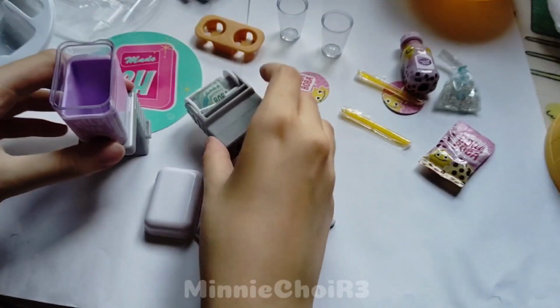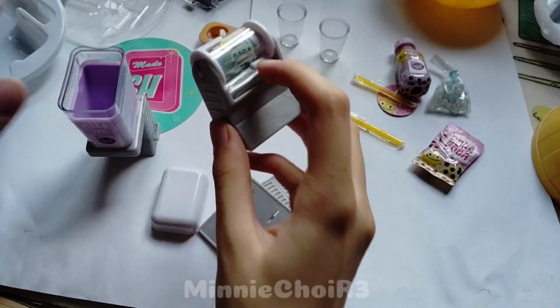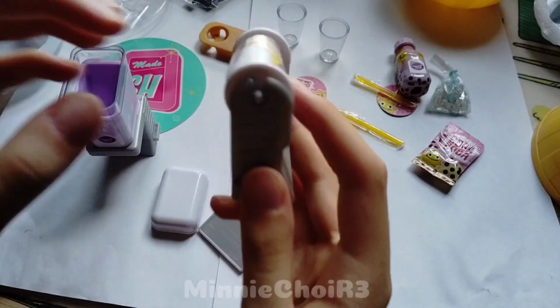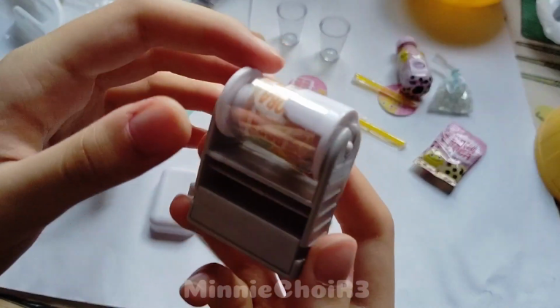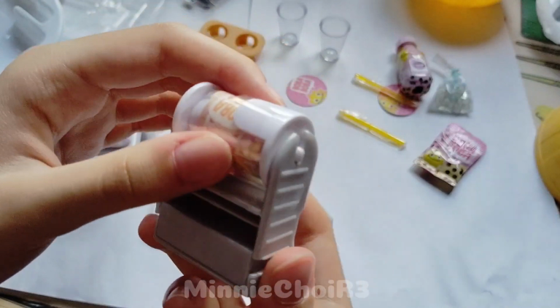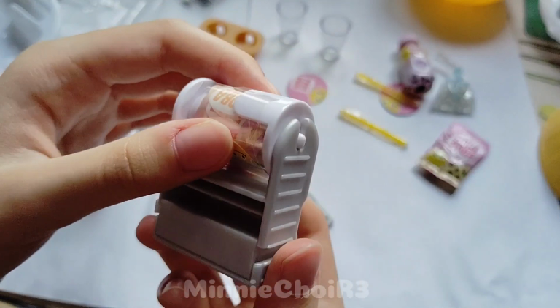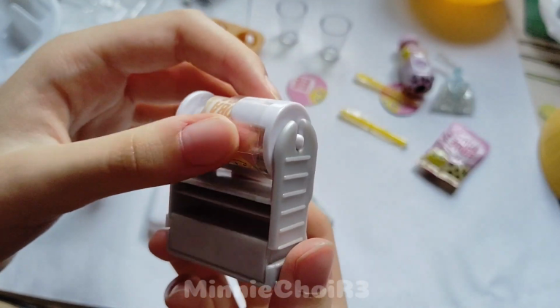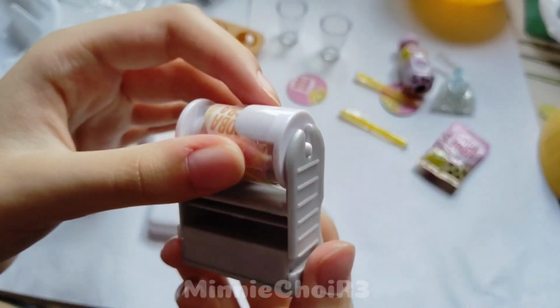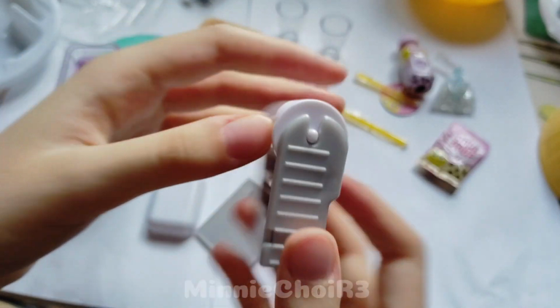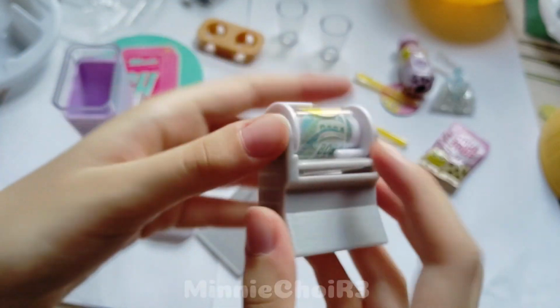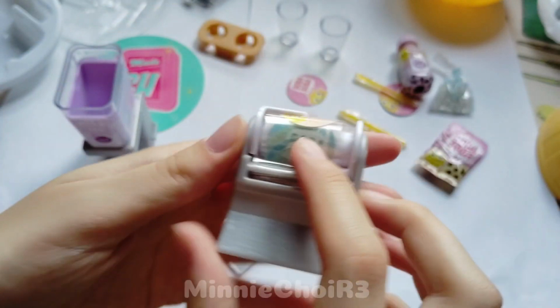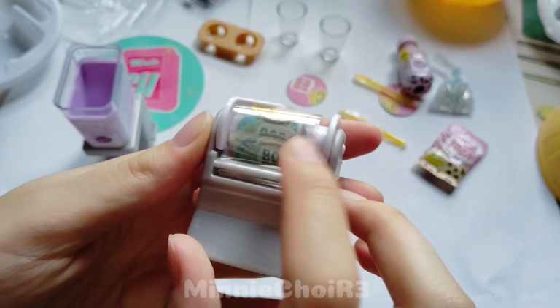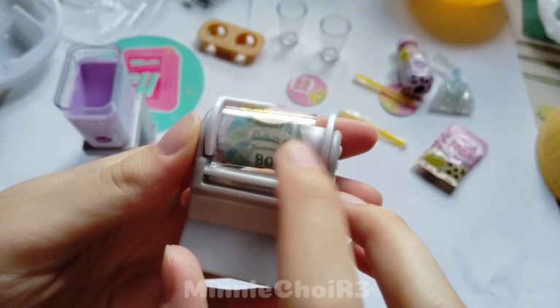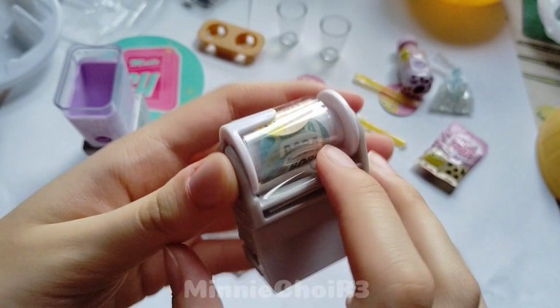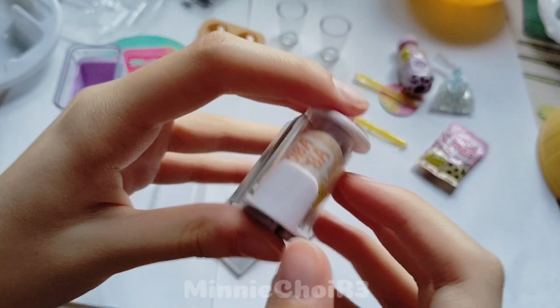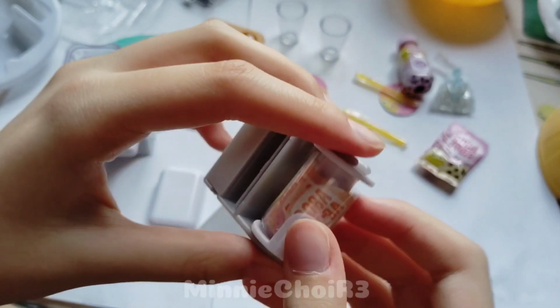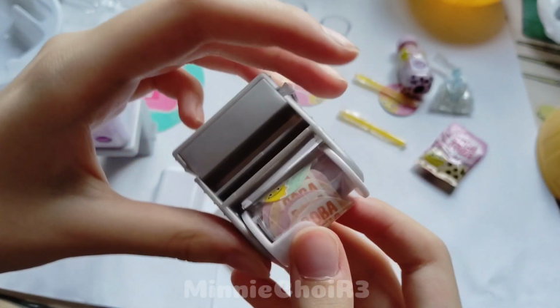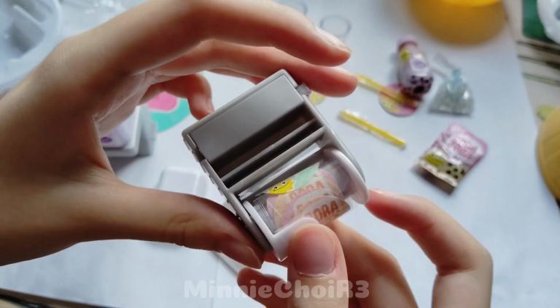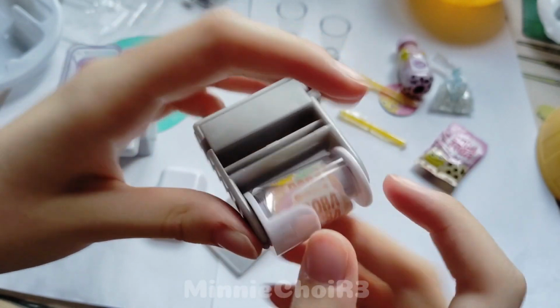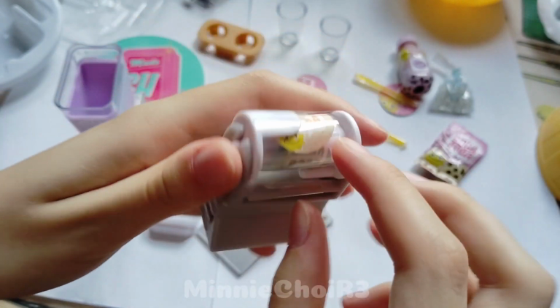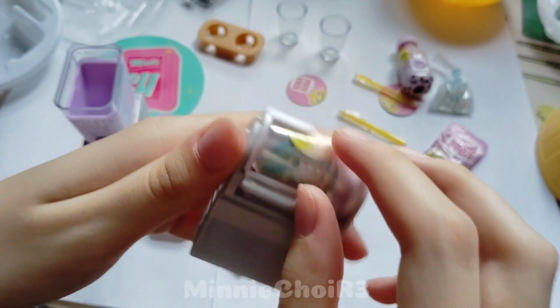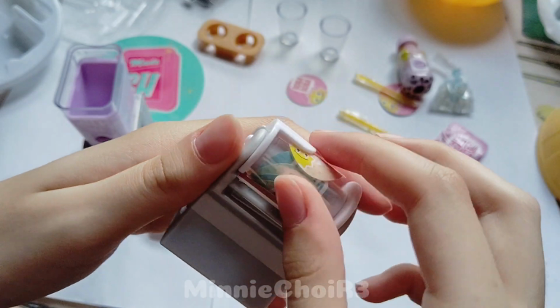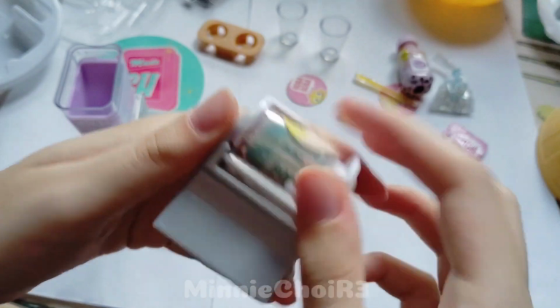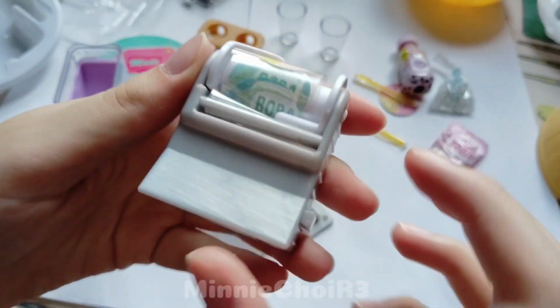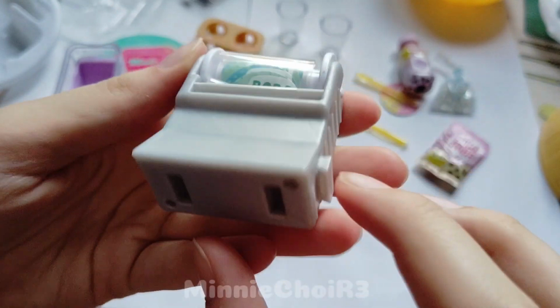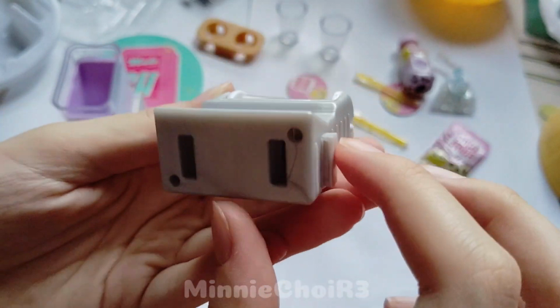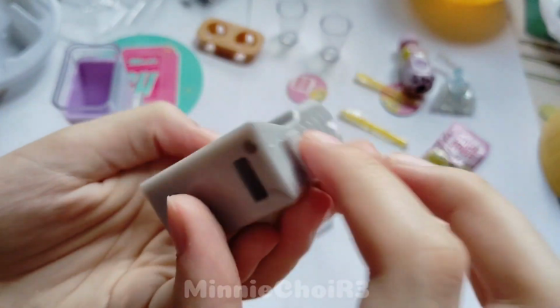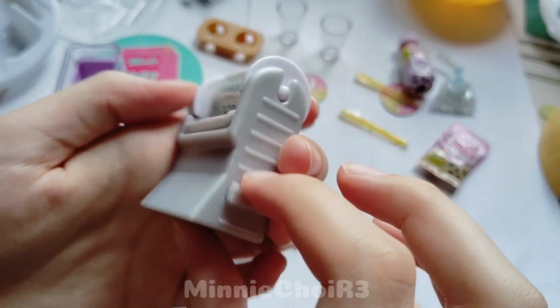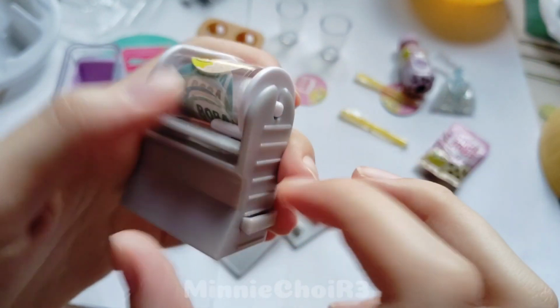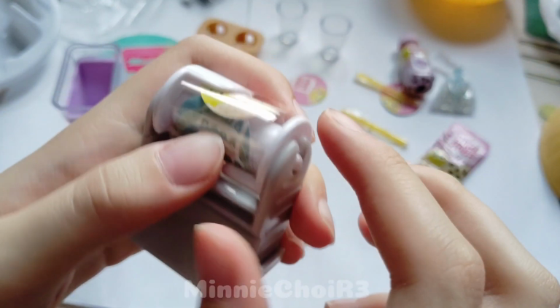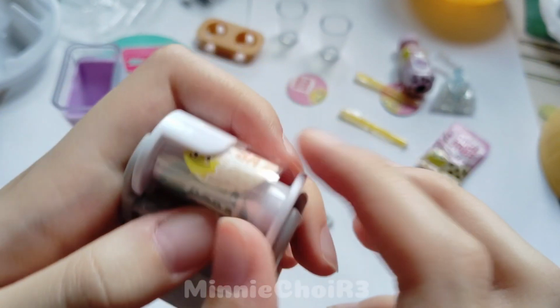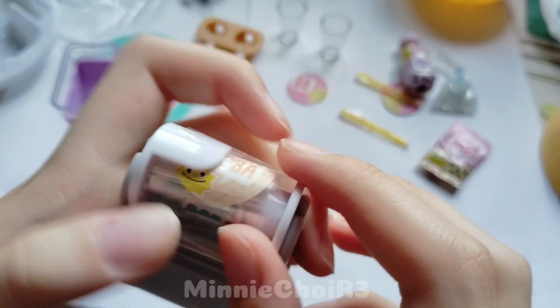No way, oh my god! This is to put the stickers on the top of the glass and it says boba. This is so cute guys!